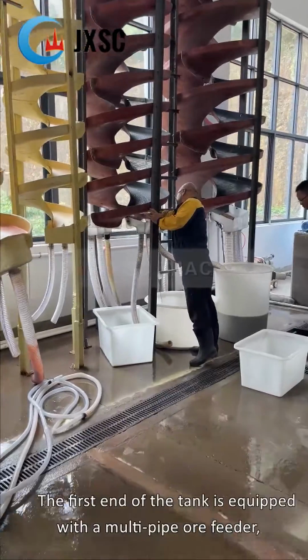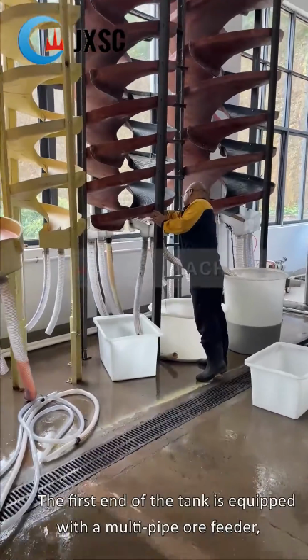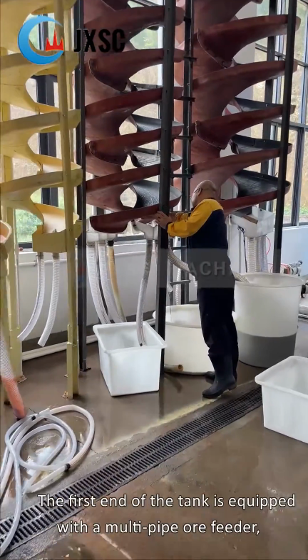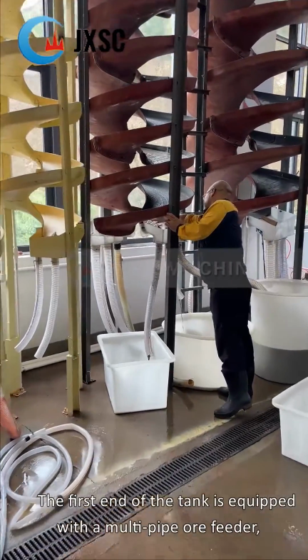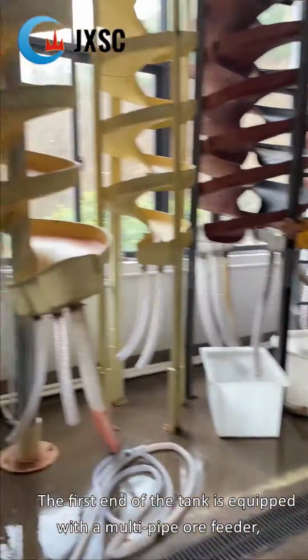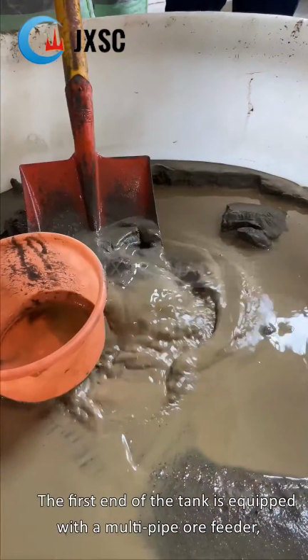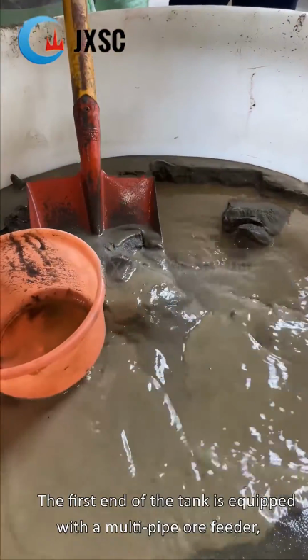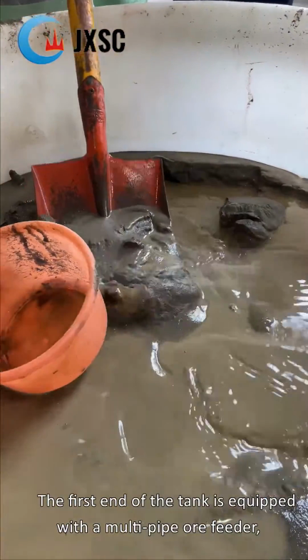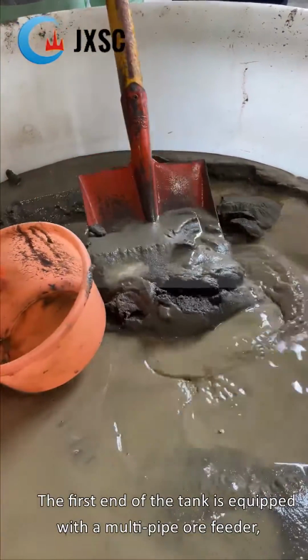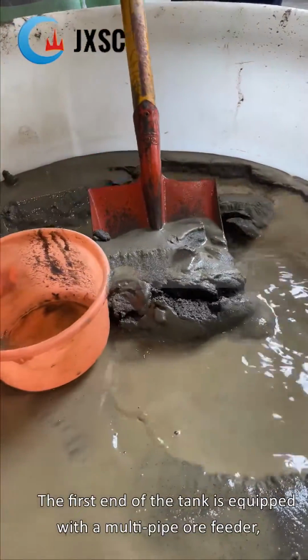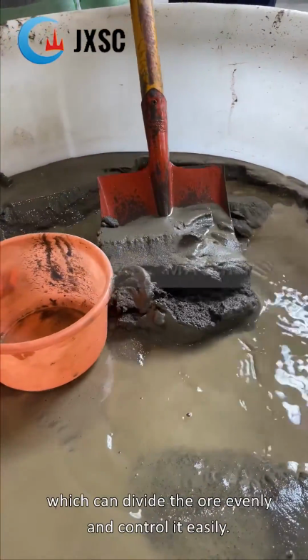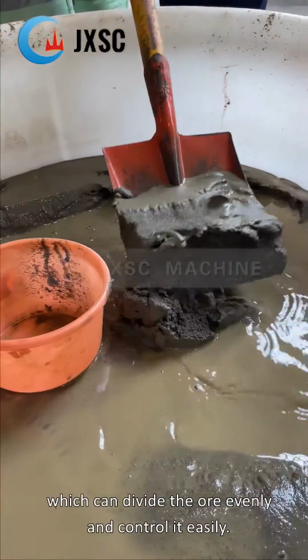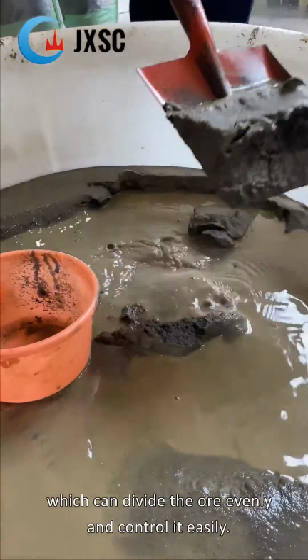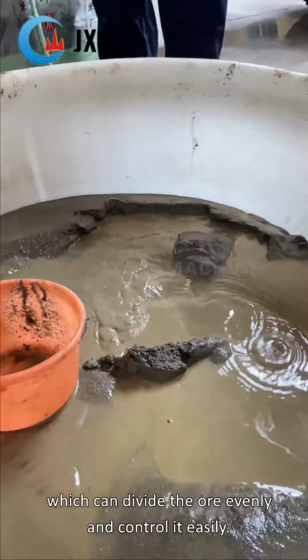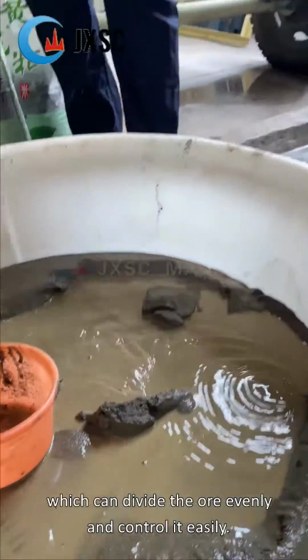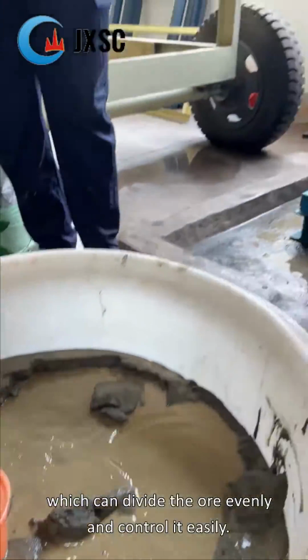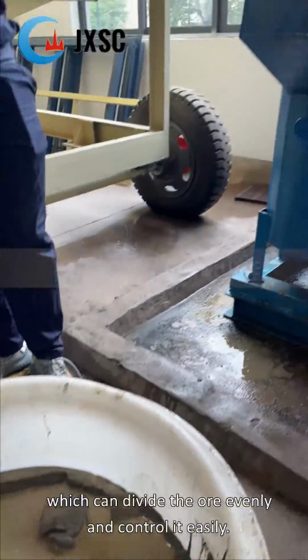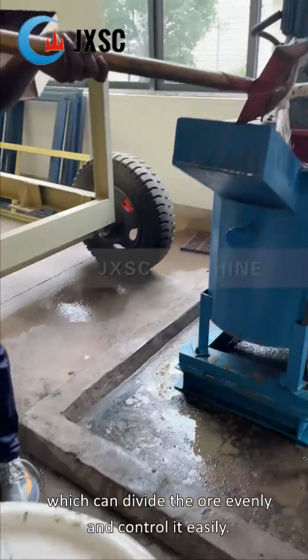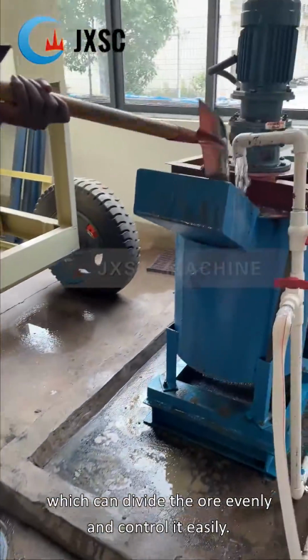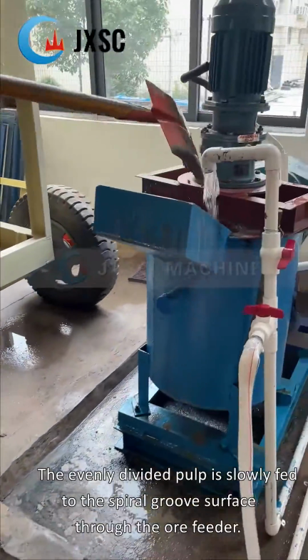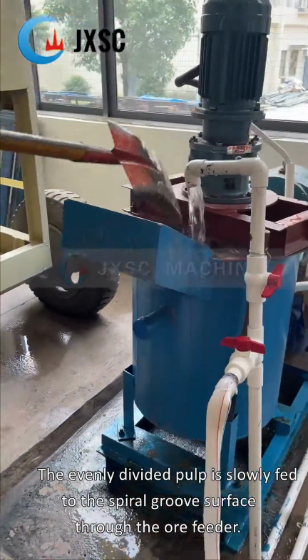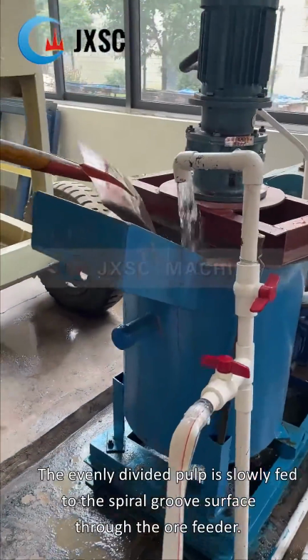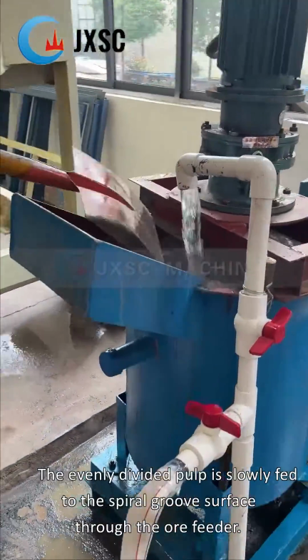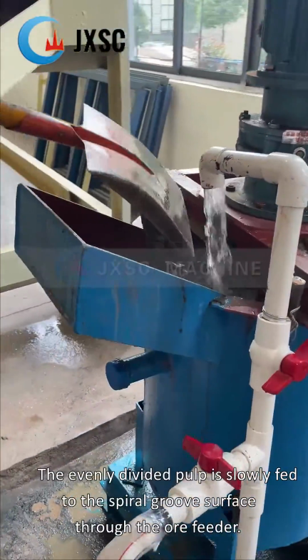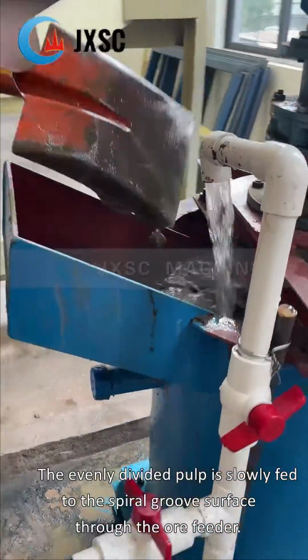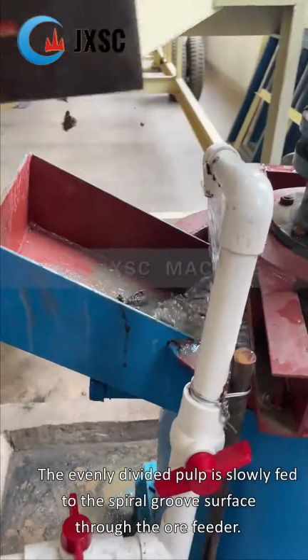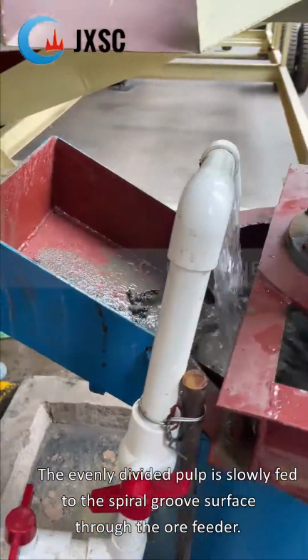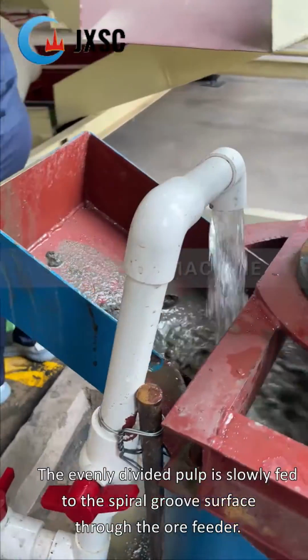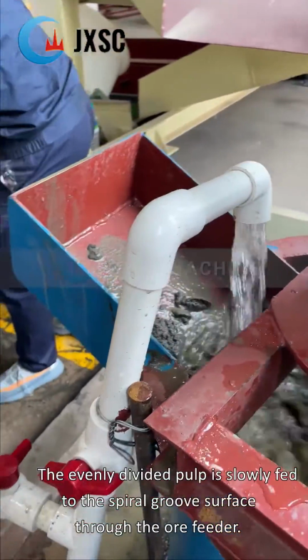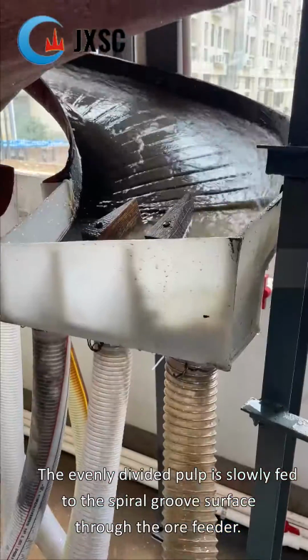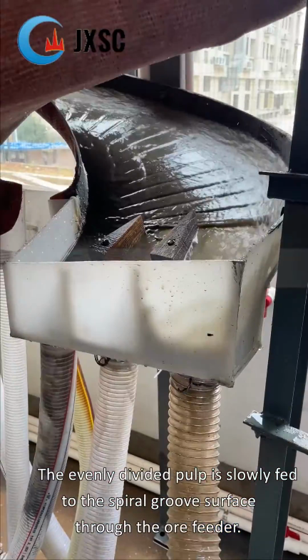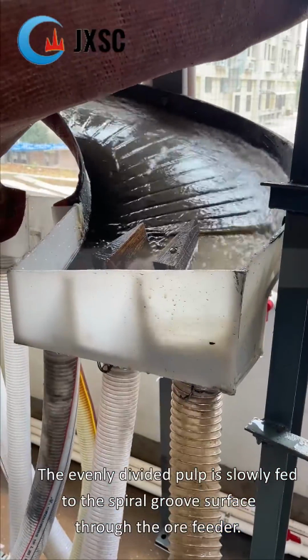The first end of the tank is equipped with a multi-pipe ore feeder, which can divide the ore evenly and control it easily. The evenly divided pulp is slowly fed to the spiral groove surface through the ore feeder.